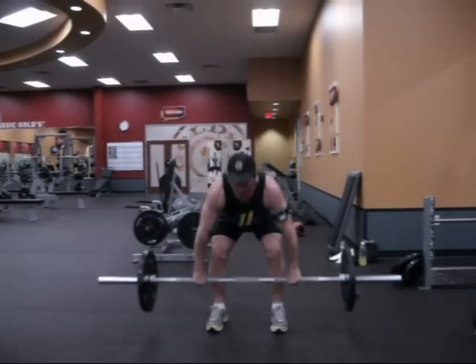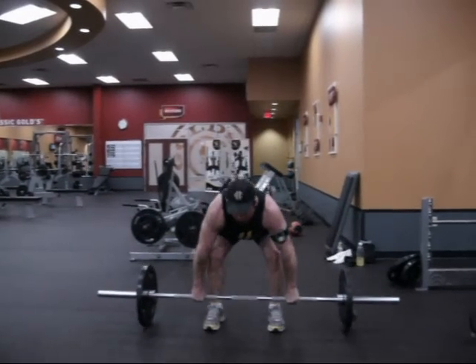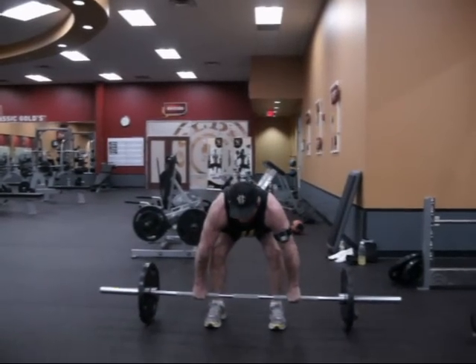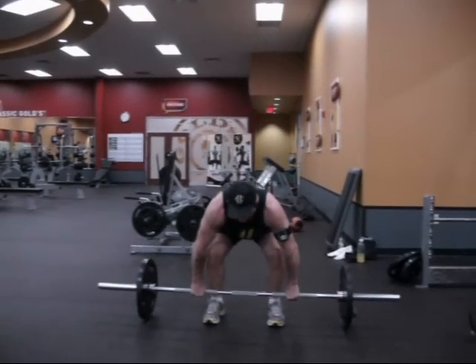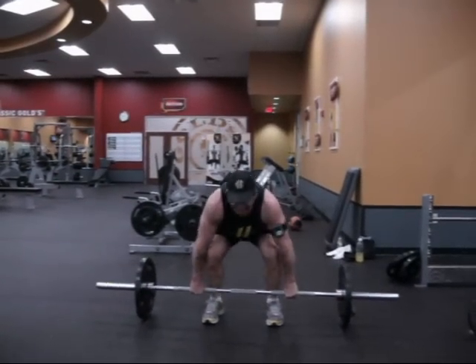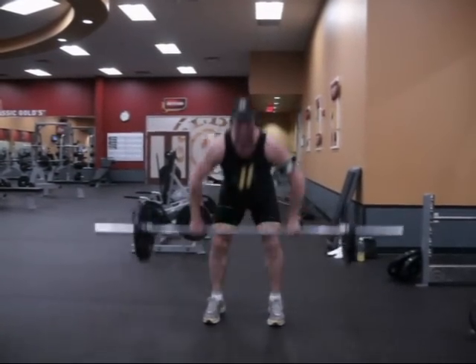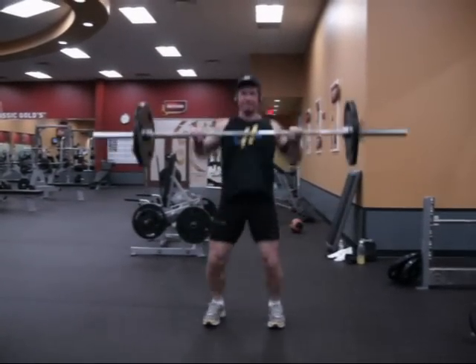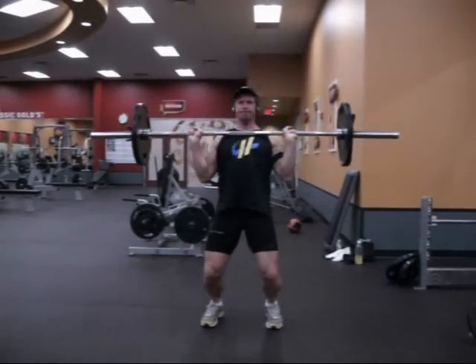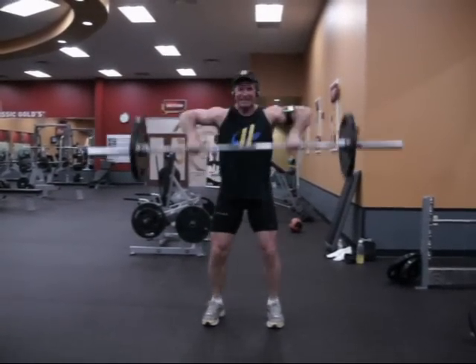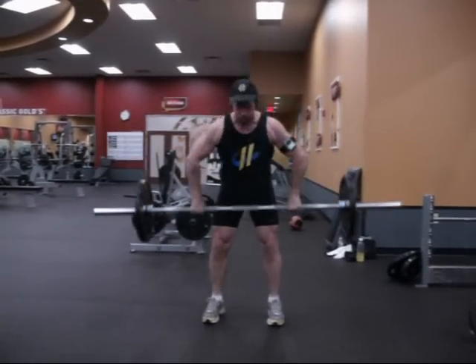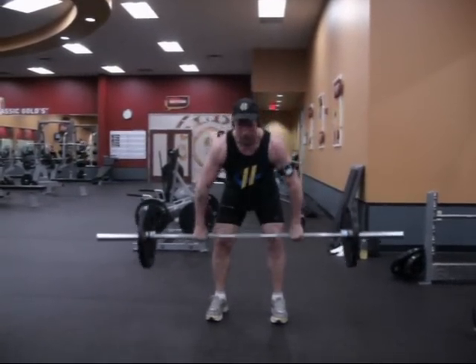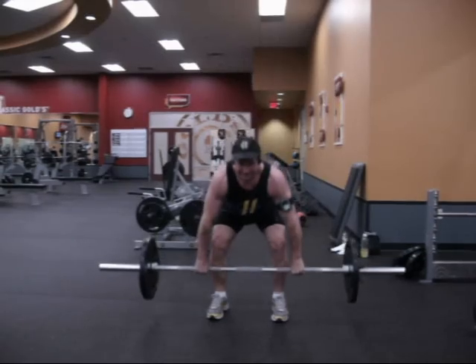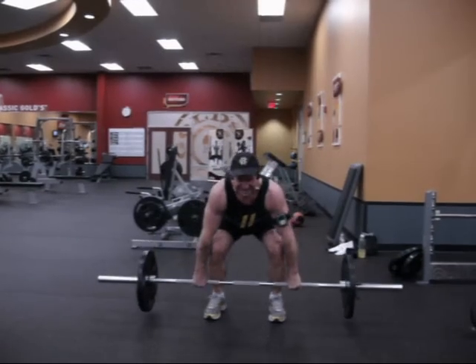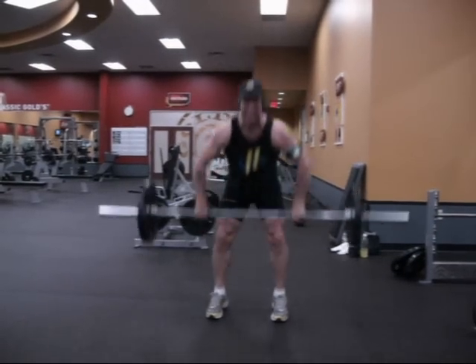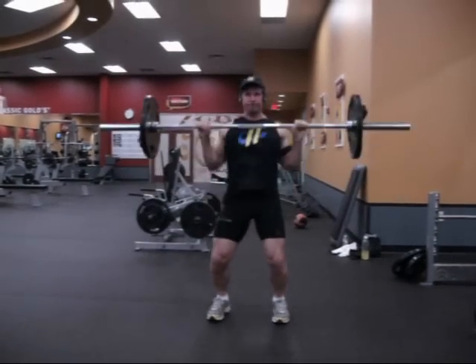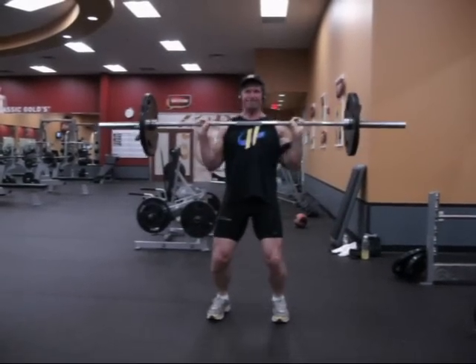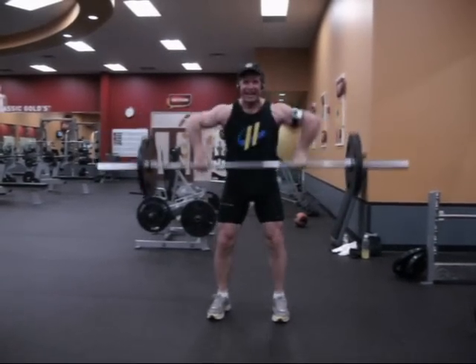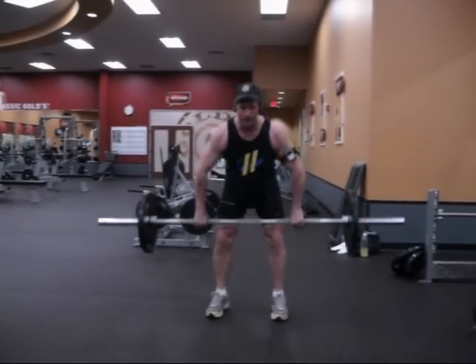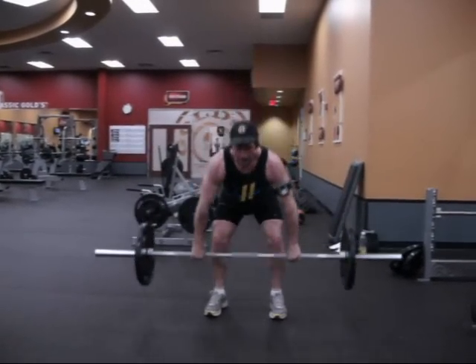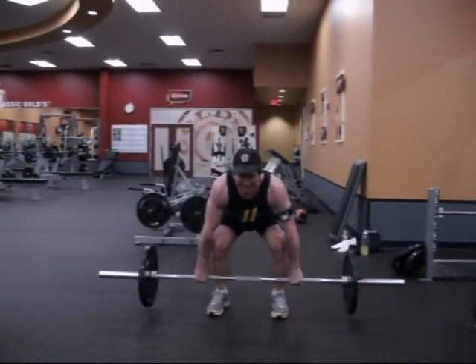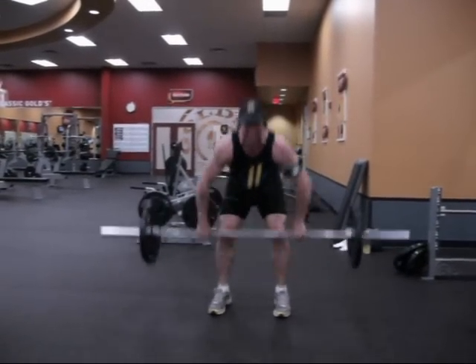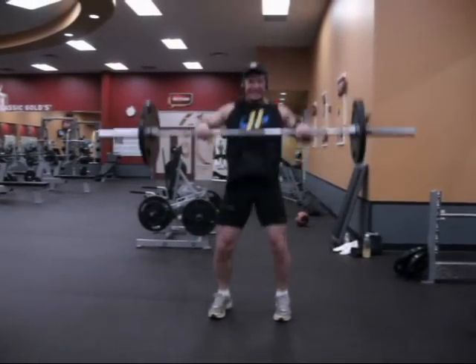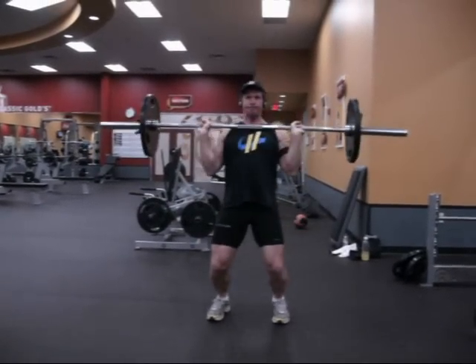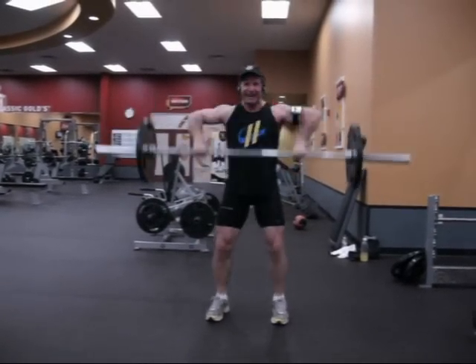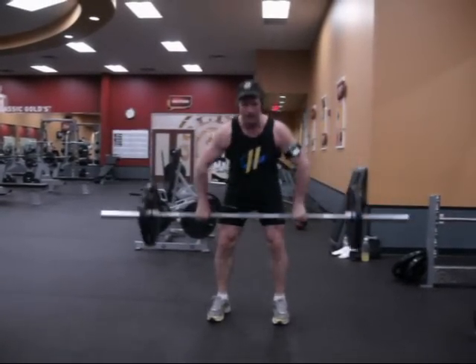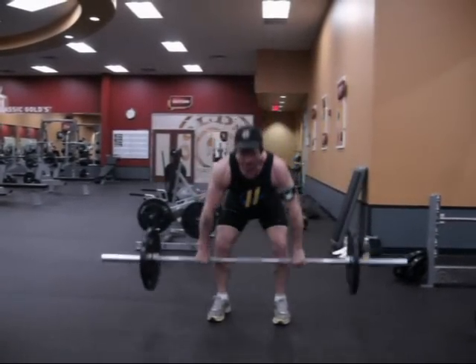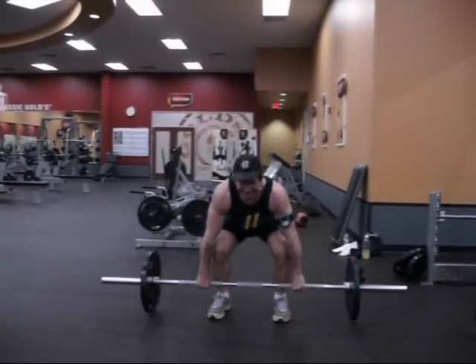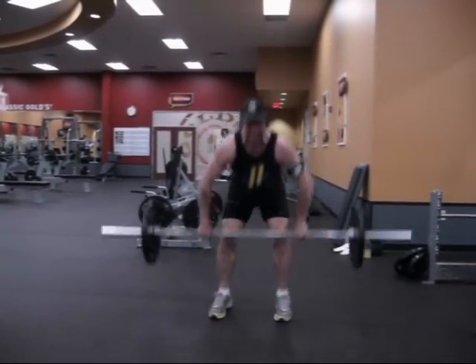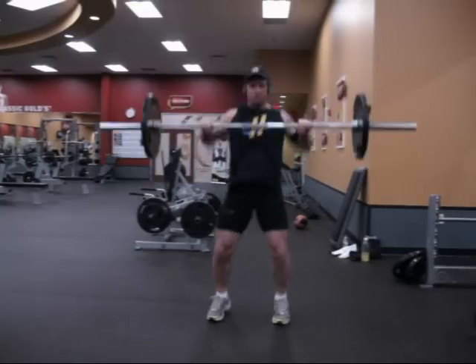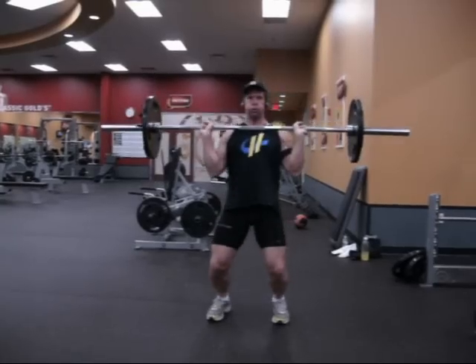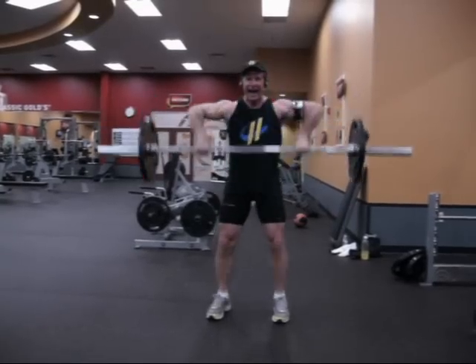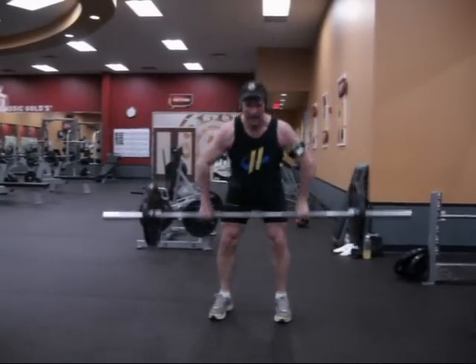Many athletes incorporate power cleans to improve their performance, but we're all athletes engaged in the sport of life. So this is an exercise that everyone should incorporate into their routine.